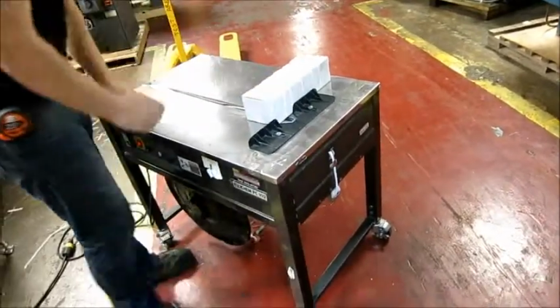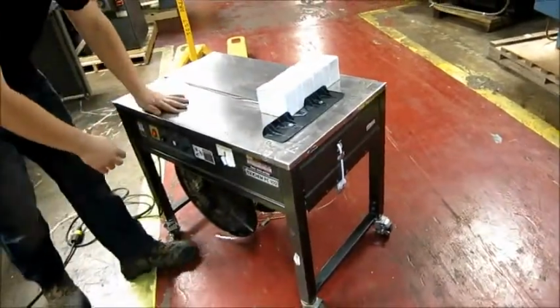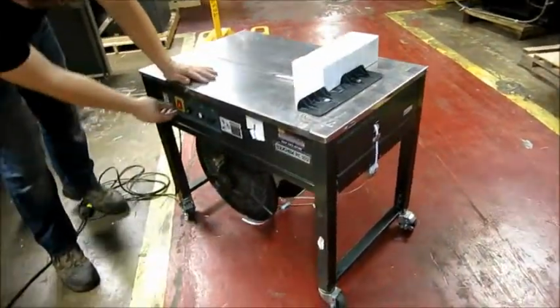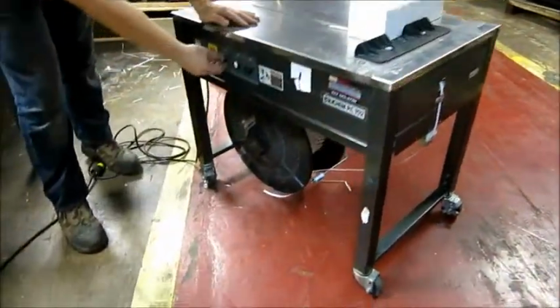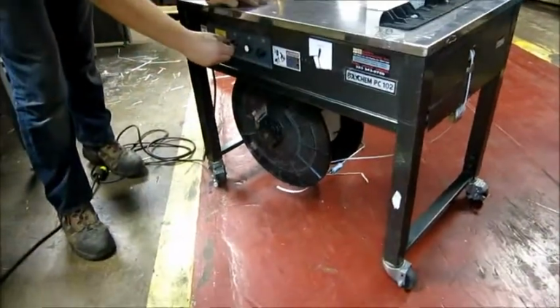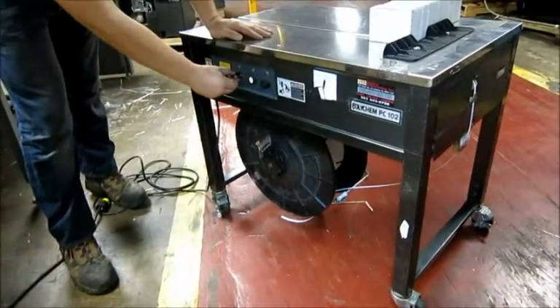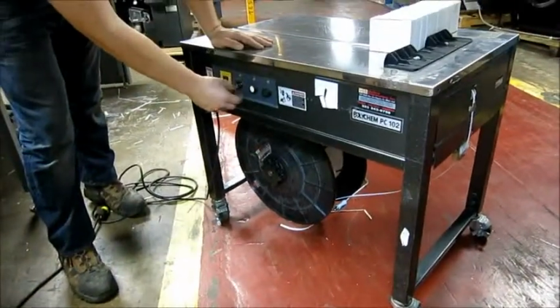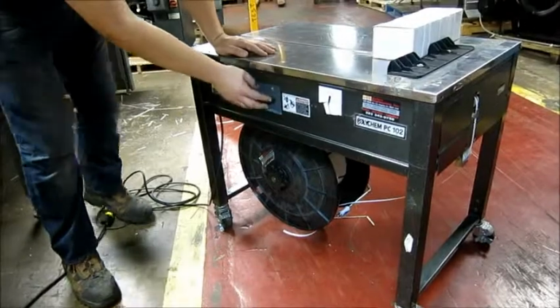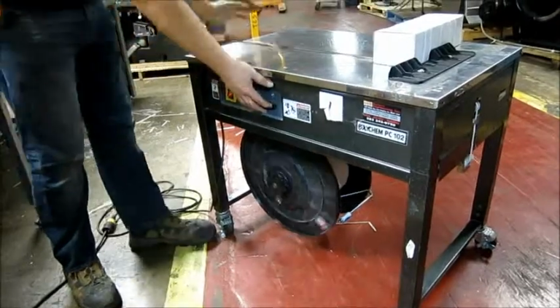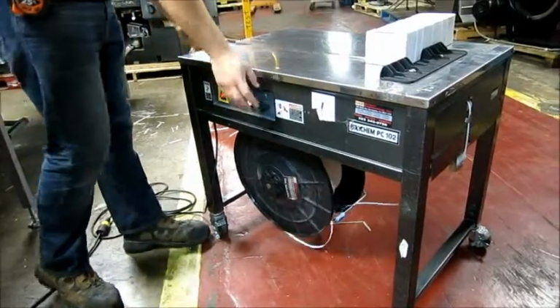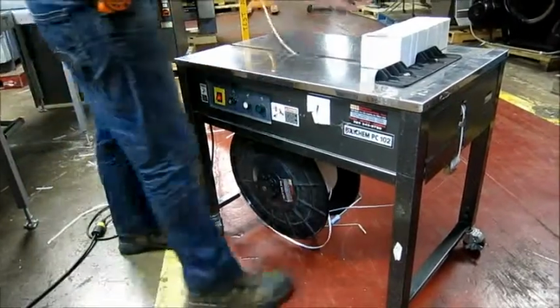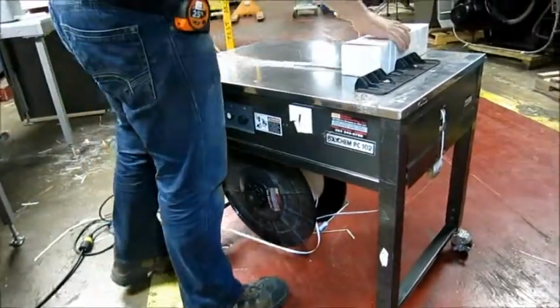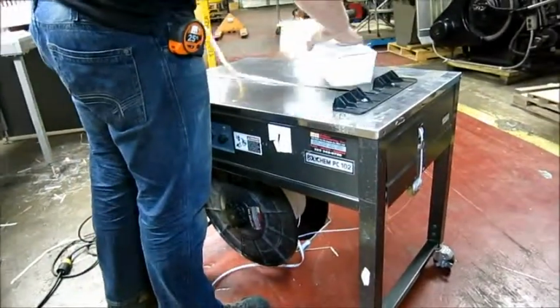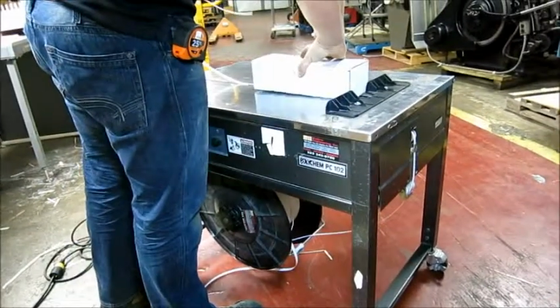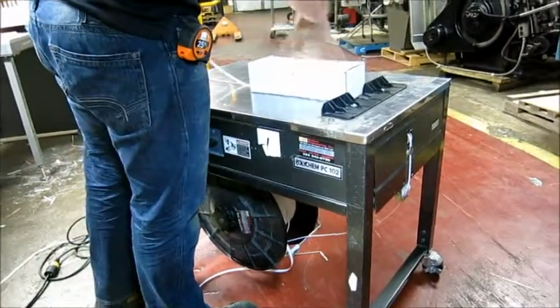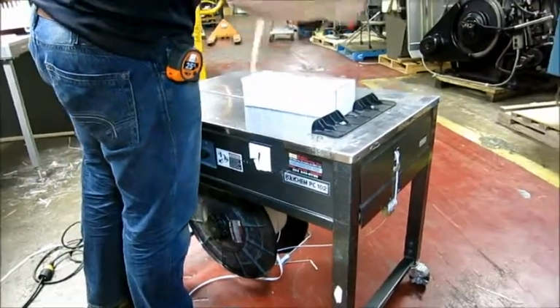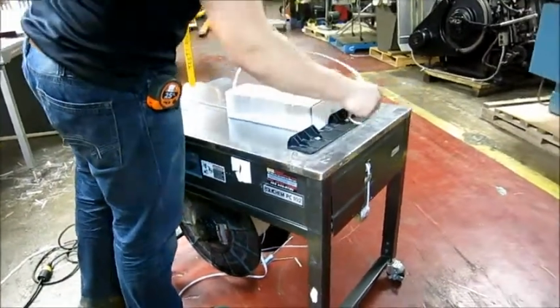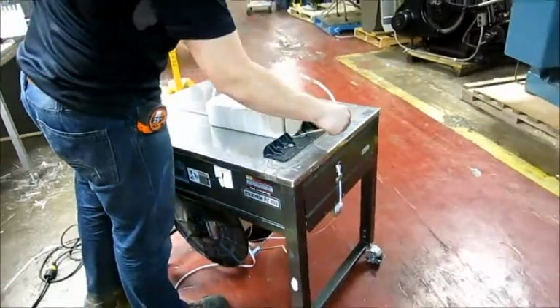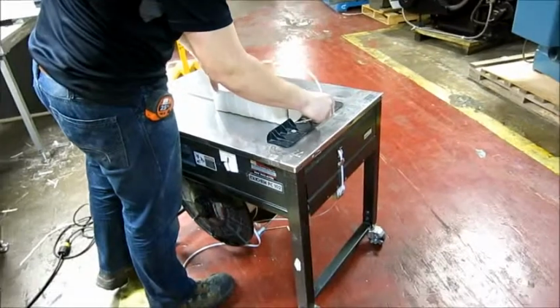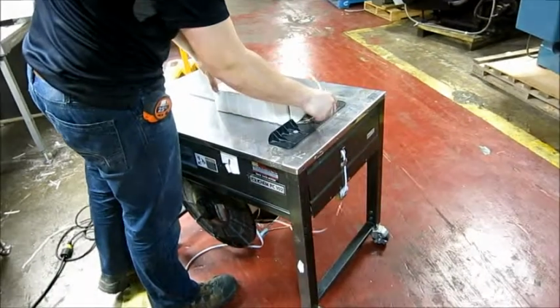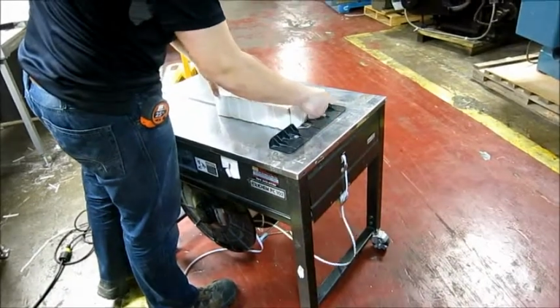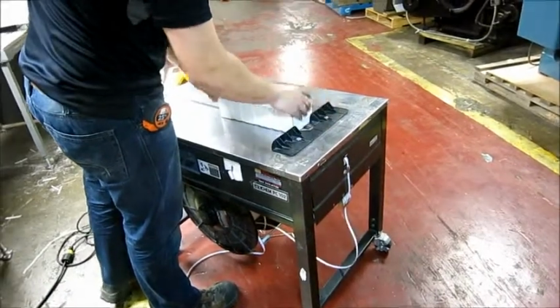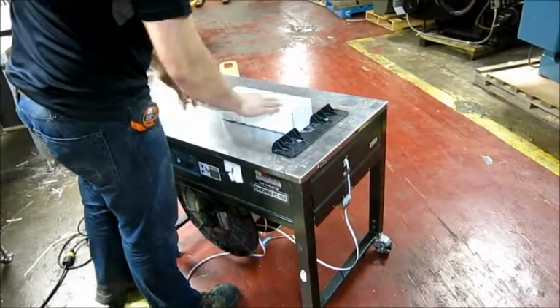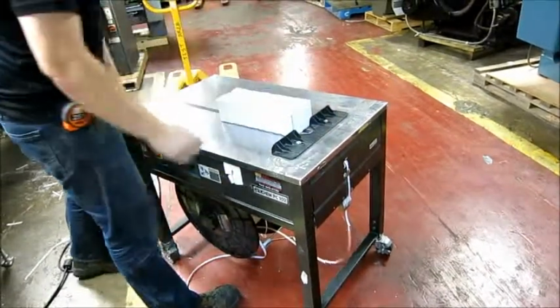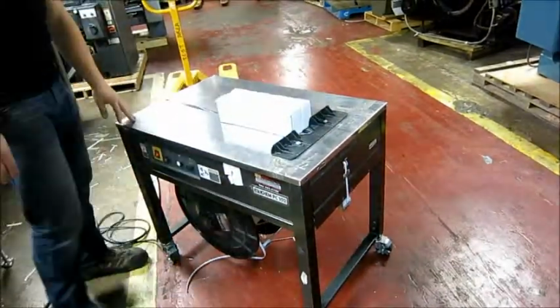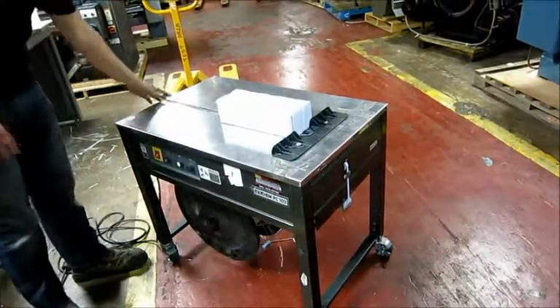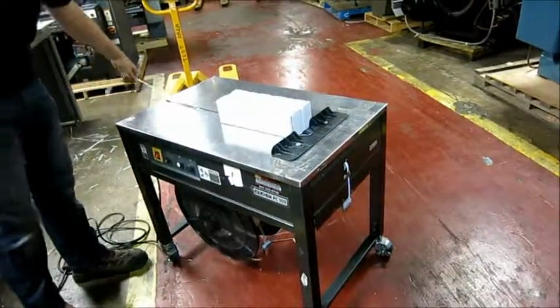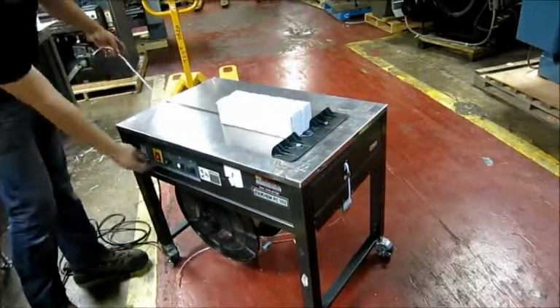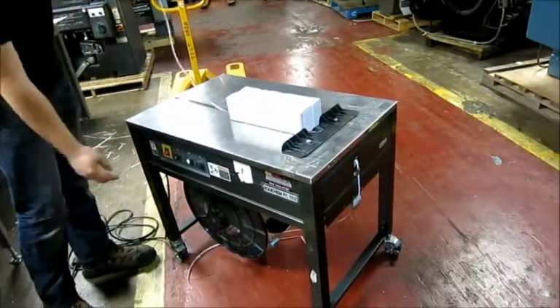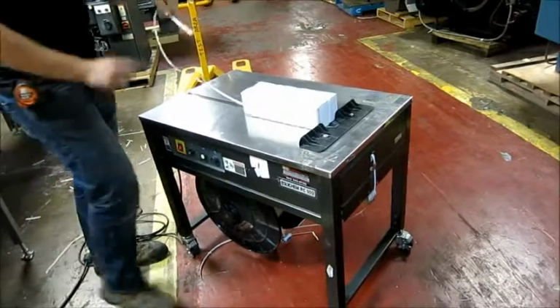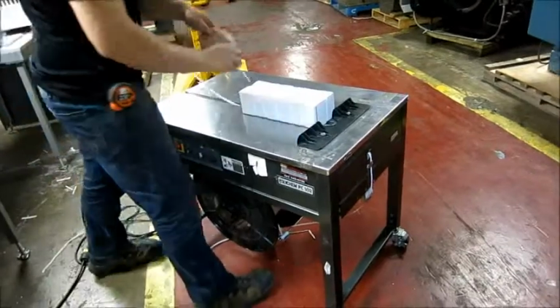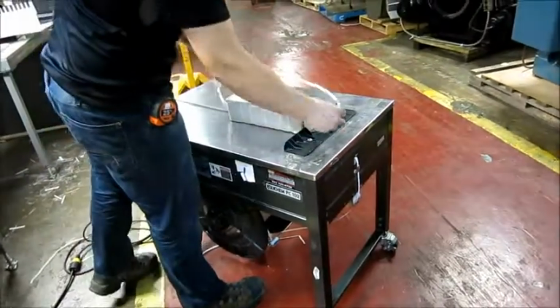We also have it kick out more strapping by just adjusting this knob up. I manually put some more out and then go this way. And since I adjusted this, this time it gave me more as I needed it.